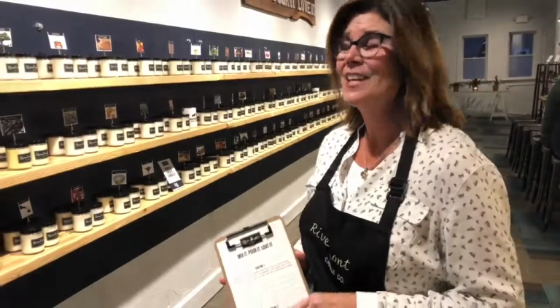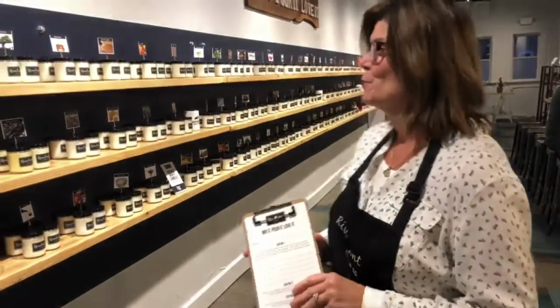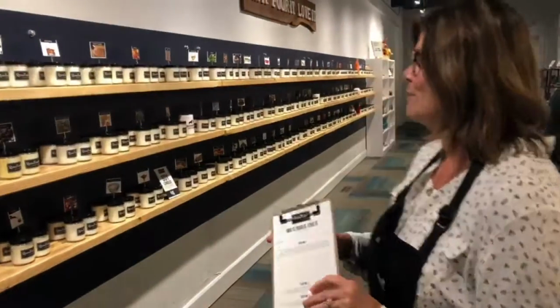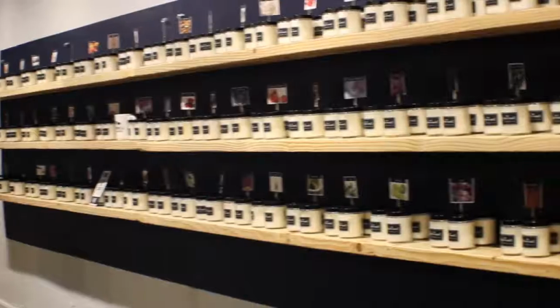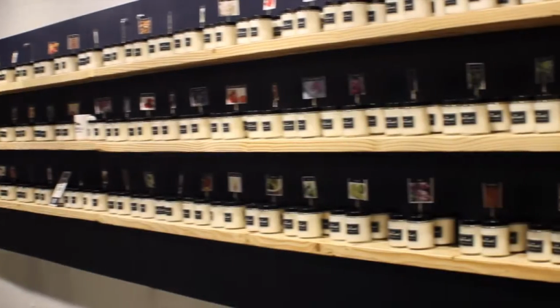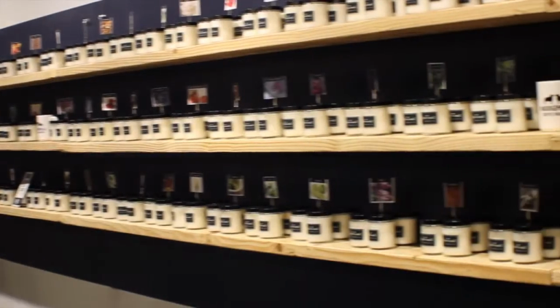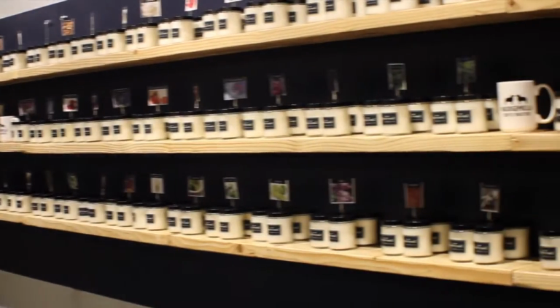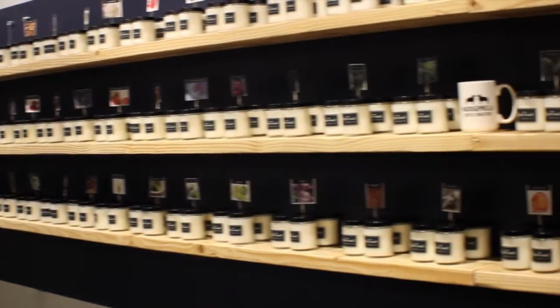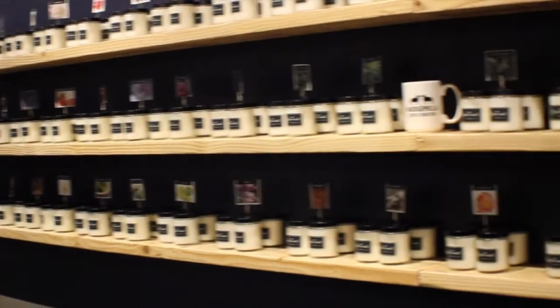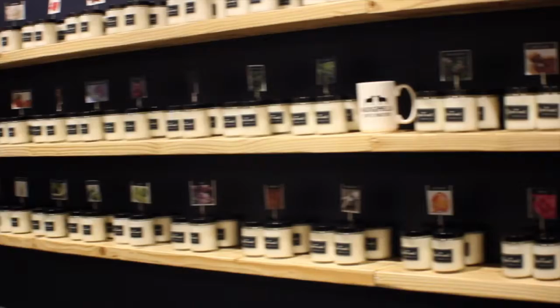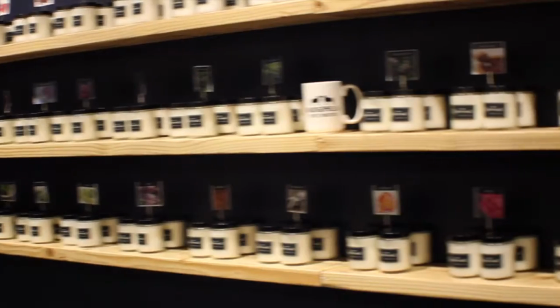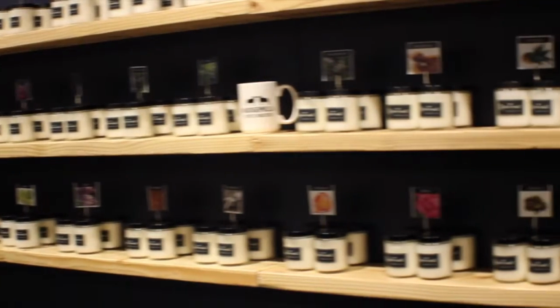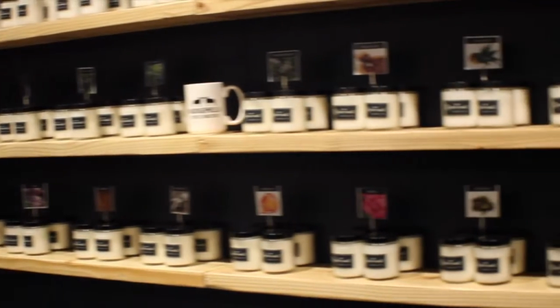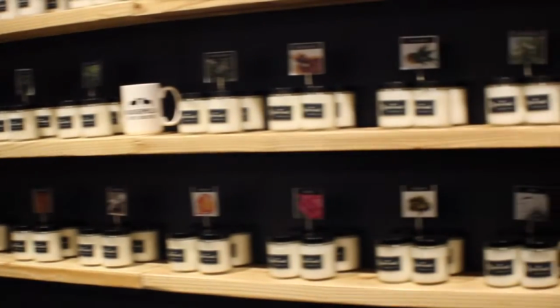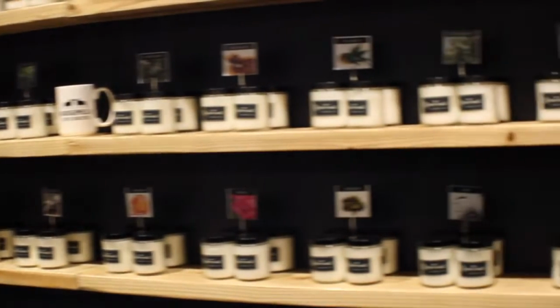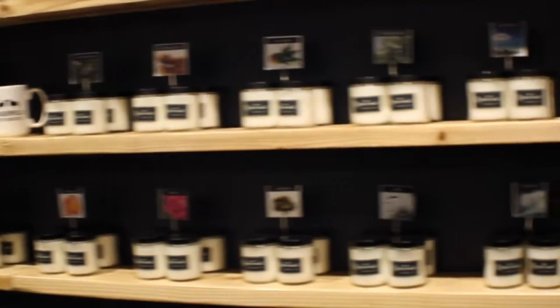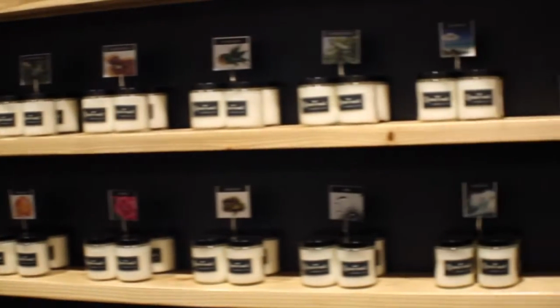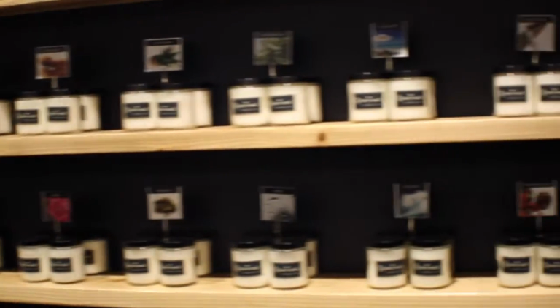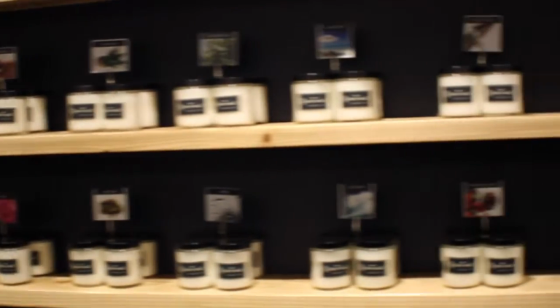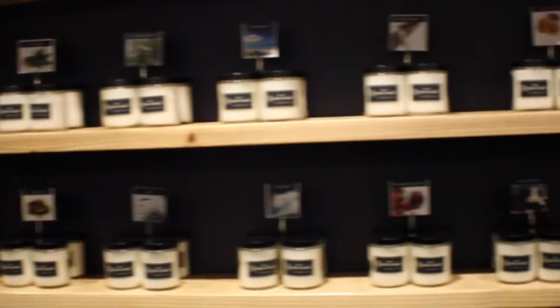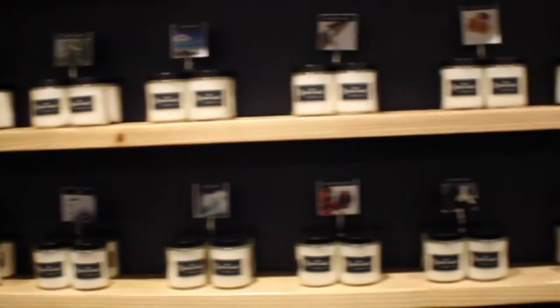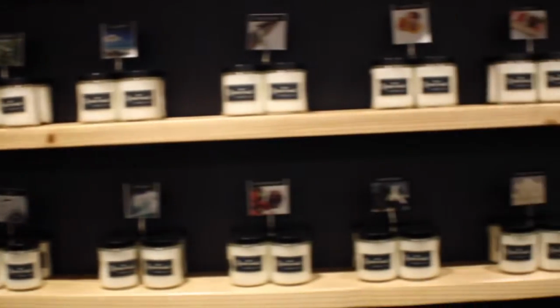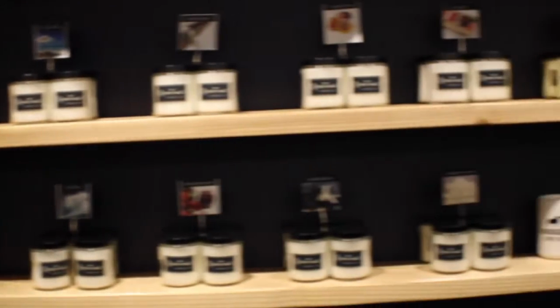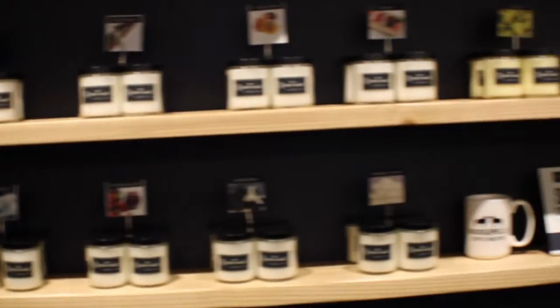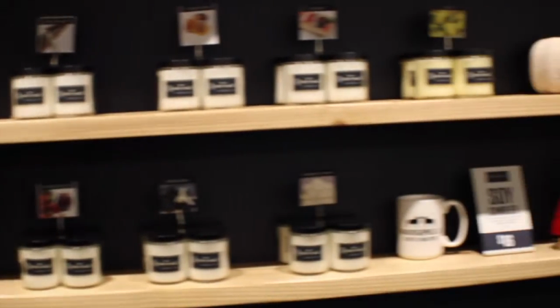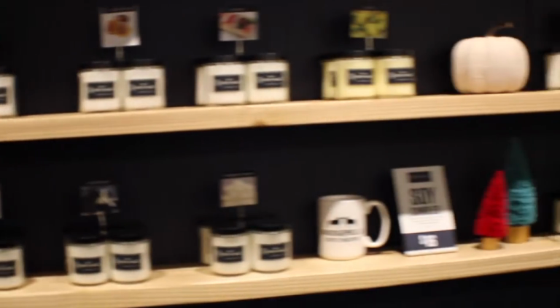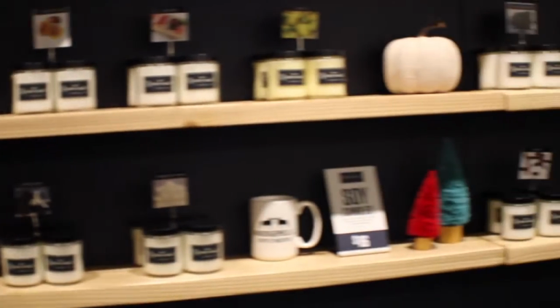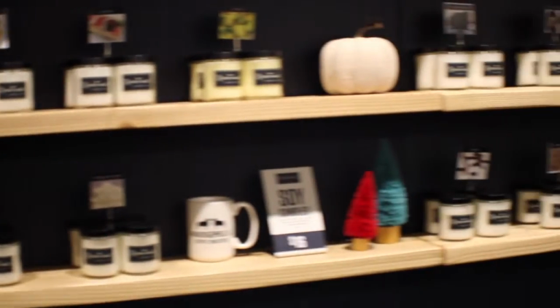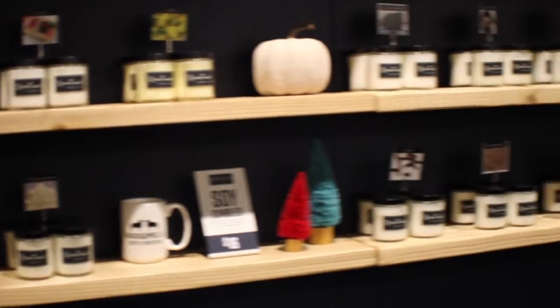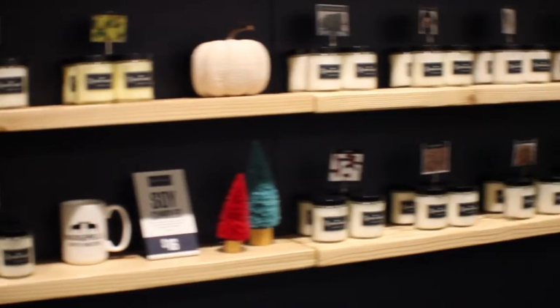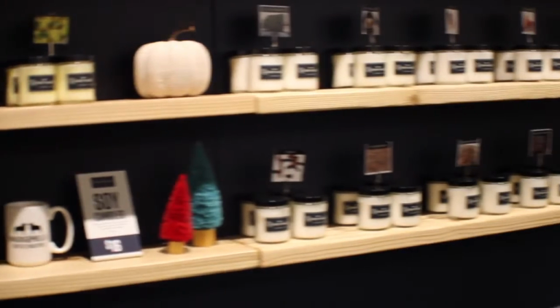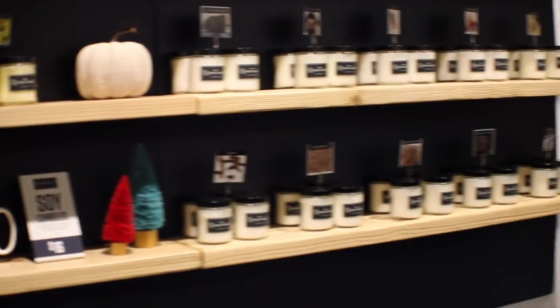We have over a hundred scents on our wall. We are soy cotton wick and our little candles over here will burn for 60 hours.